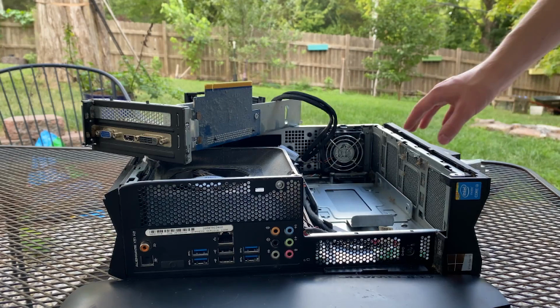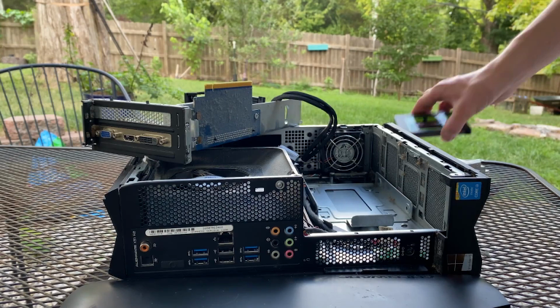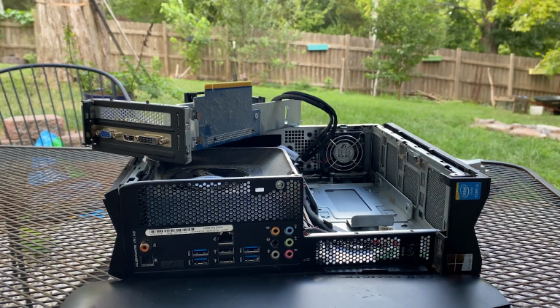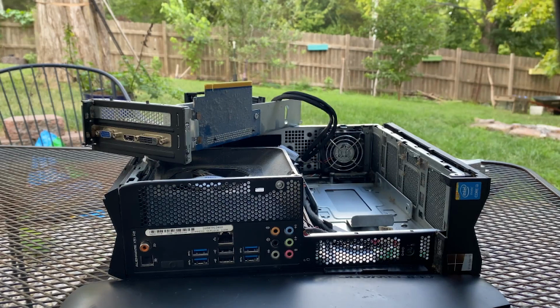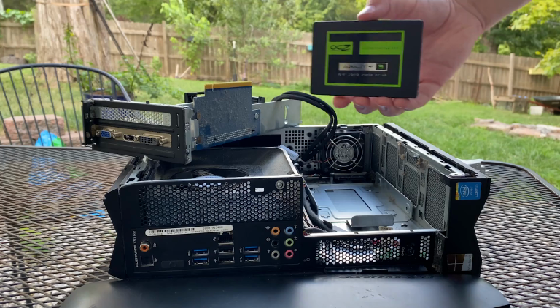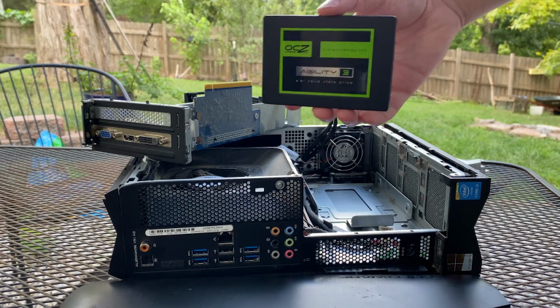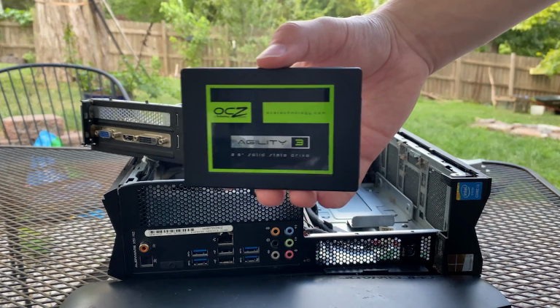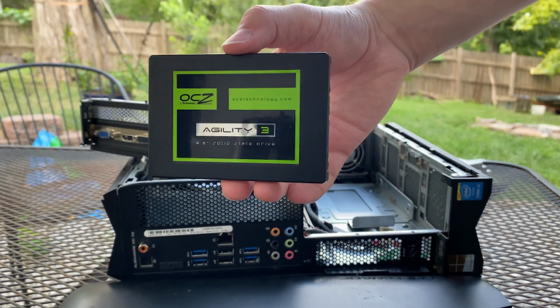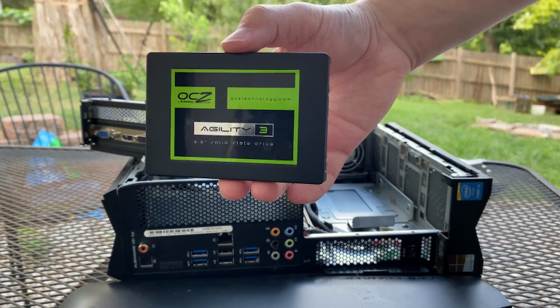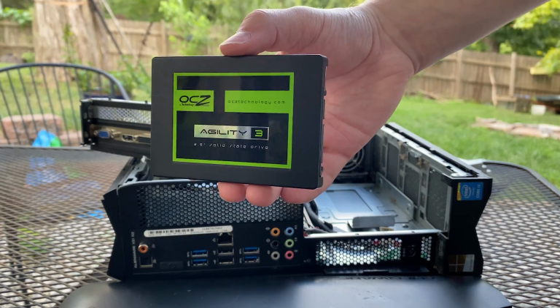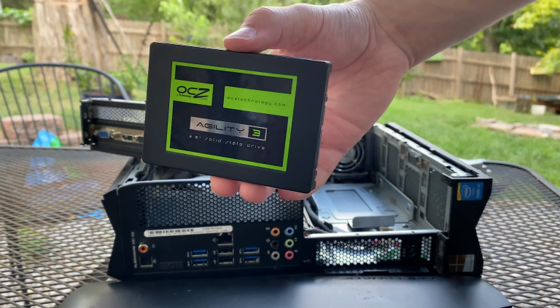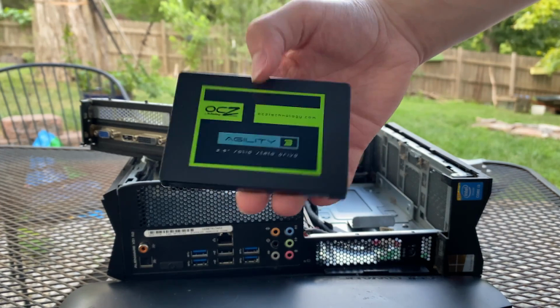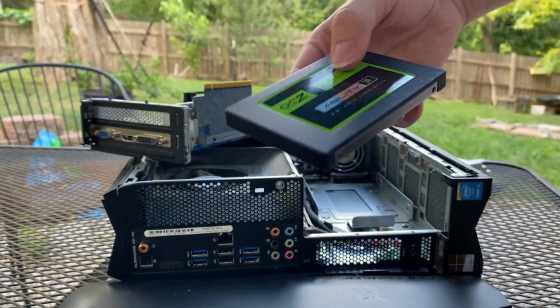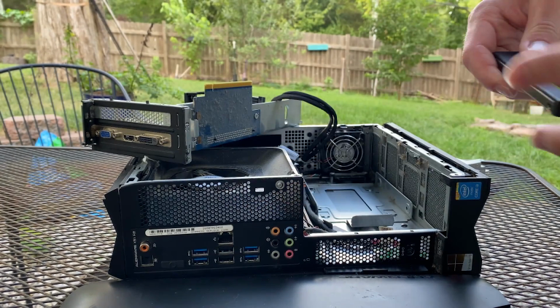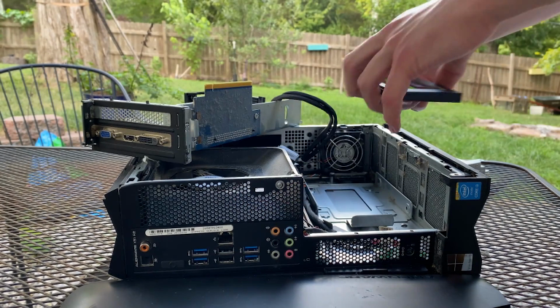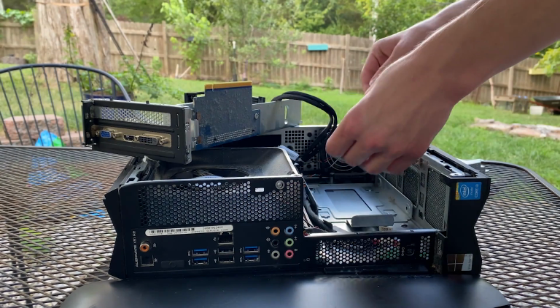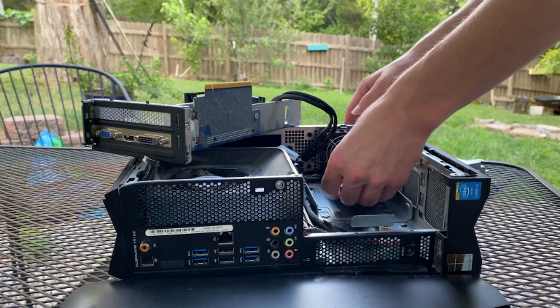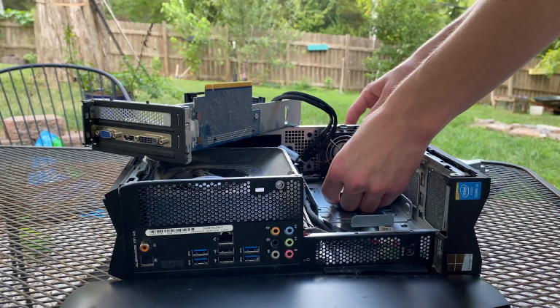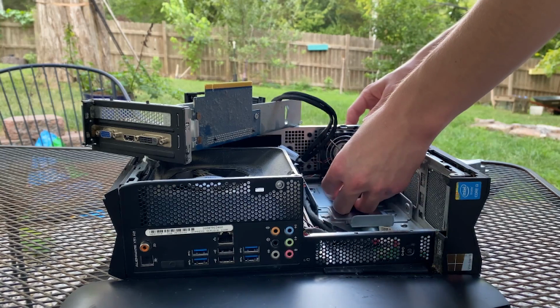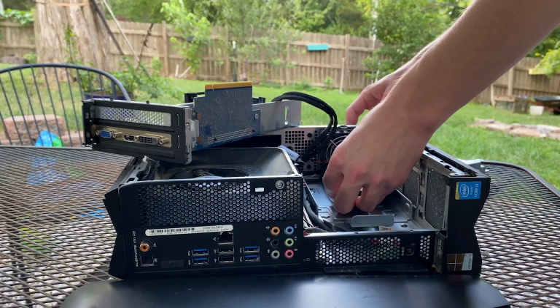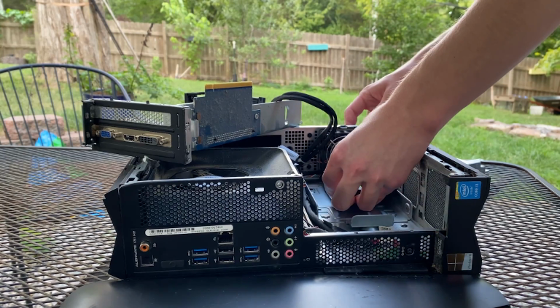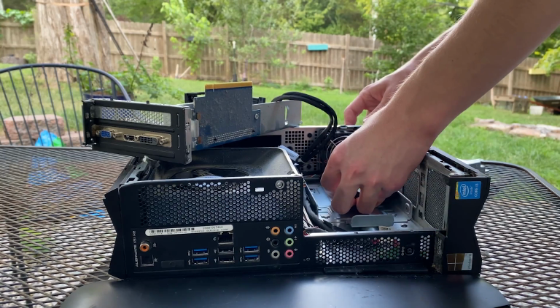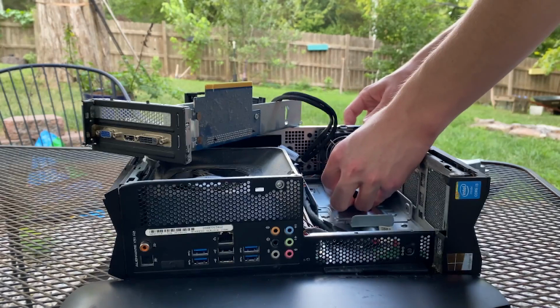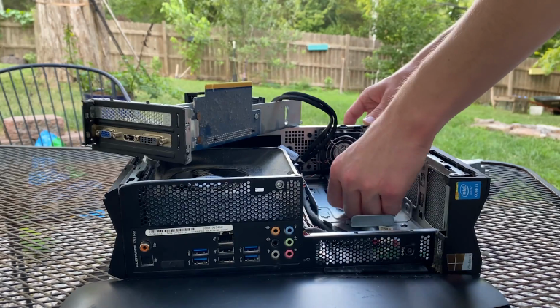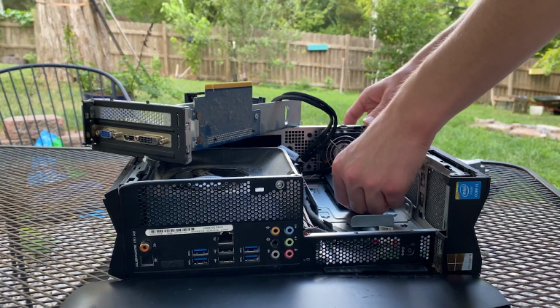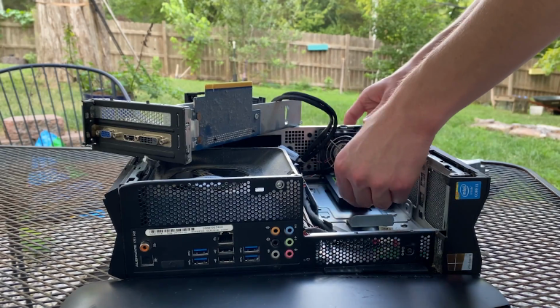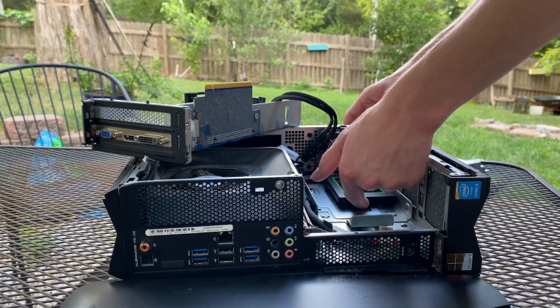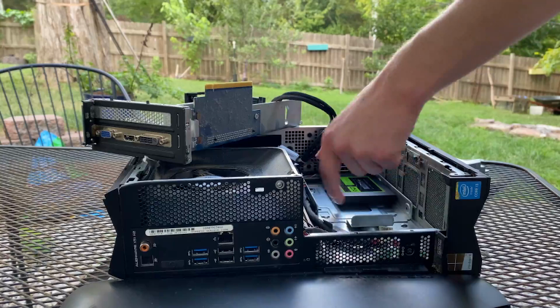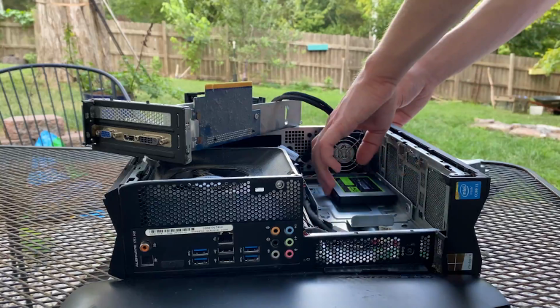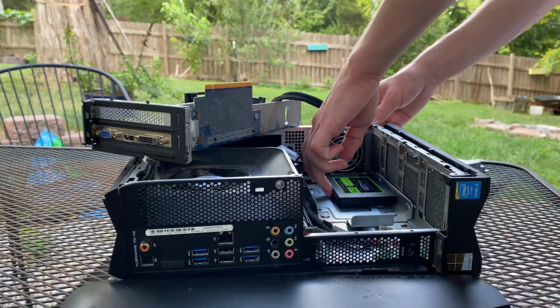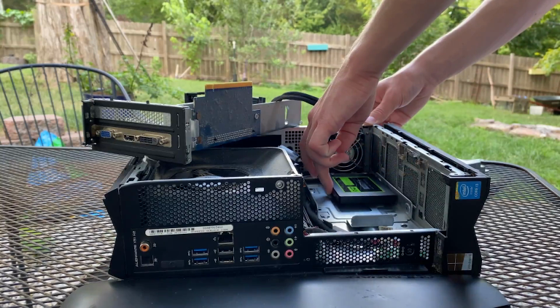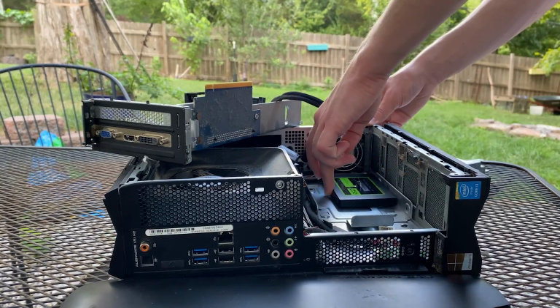After taking a quick look around, I'm installing a spare SSD to run a few benchmarks and tests. After installing the SSD into a not-so-secure mounting bracket, I struggled to clasp the case back together so that I could test out the machine.